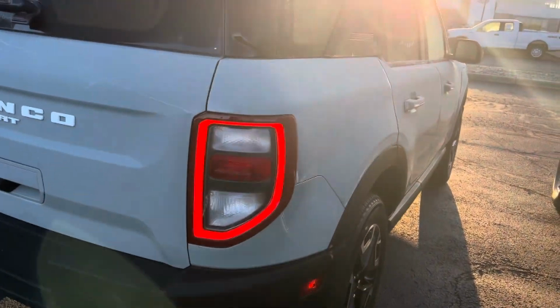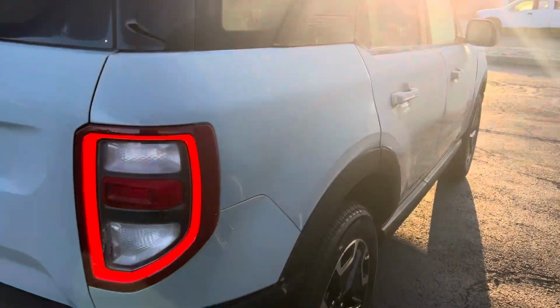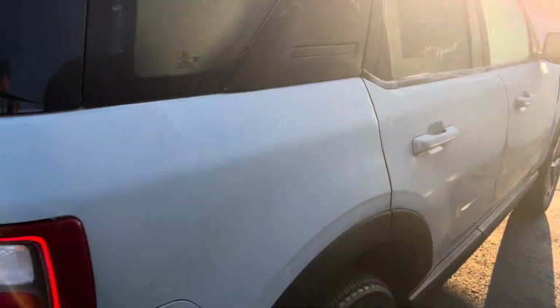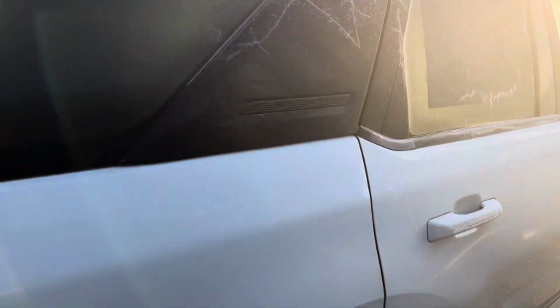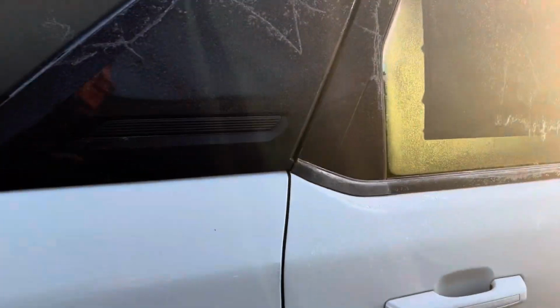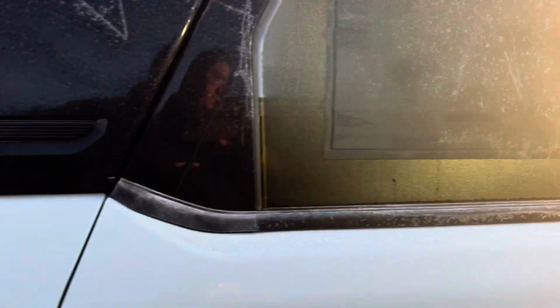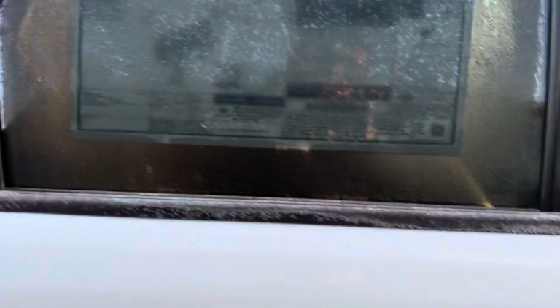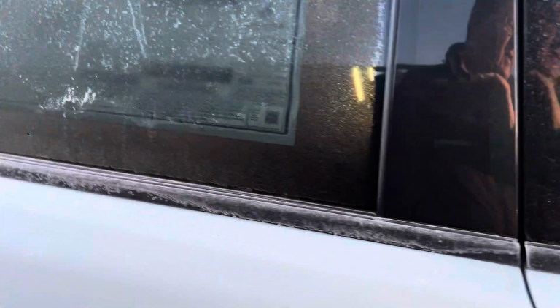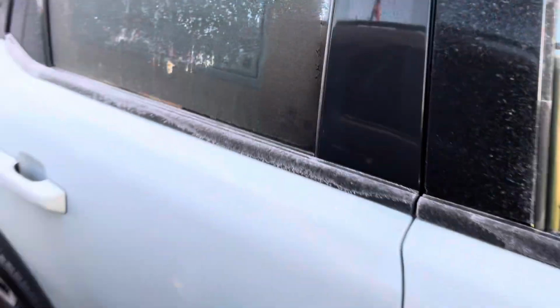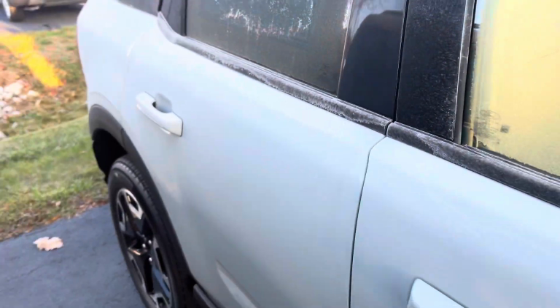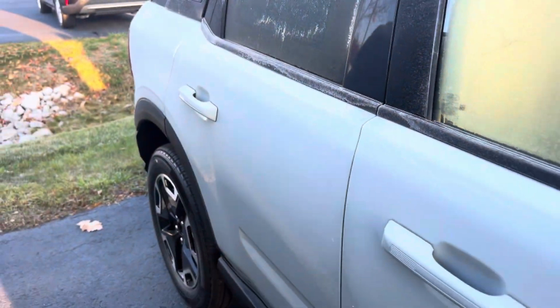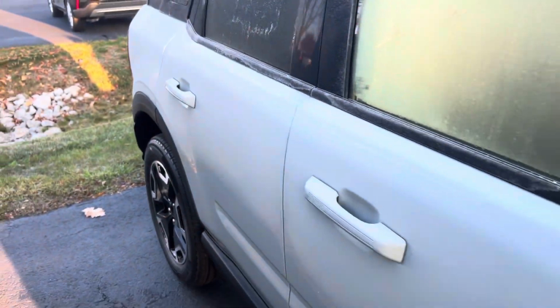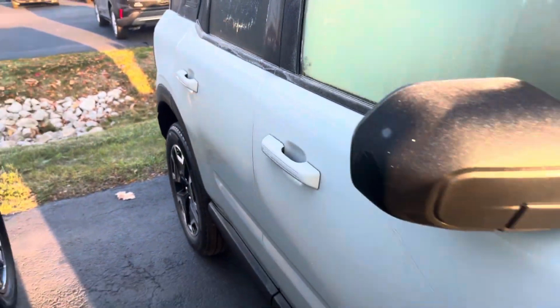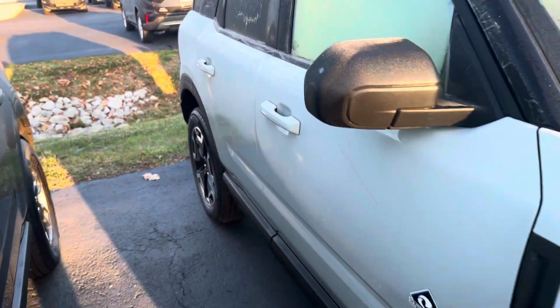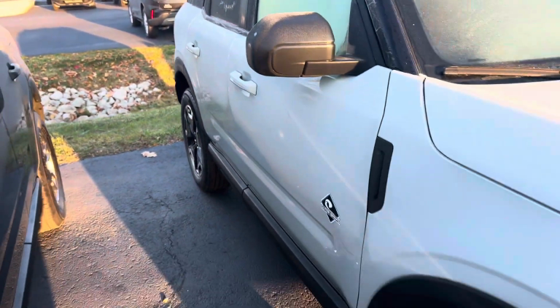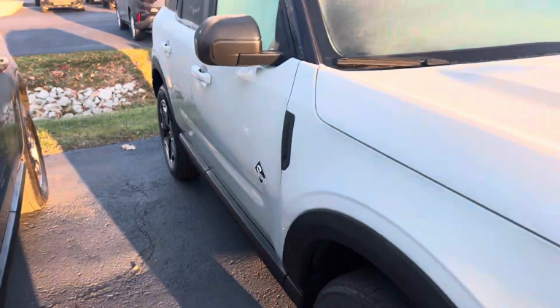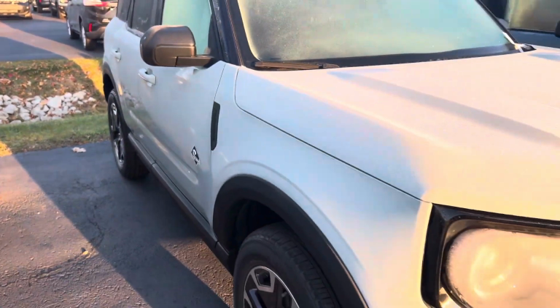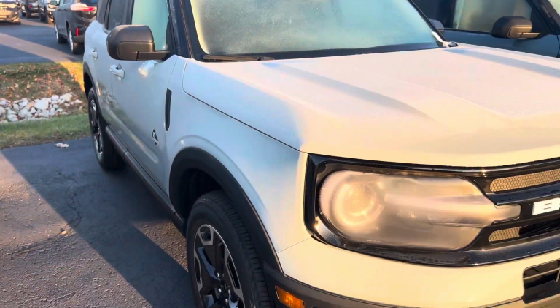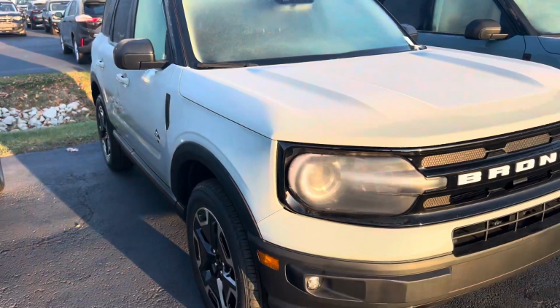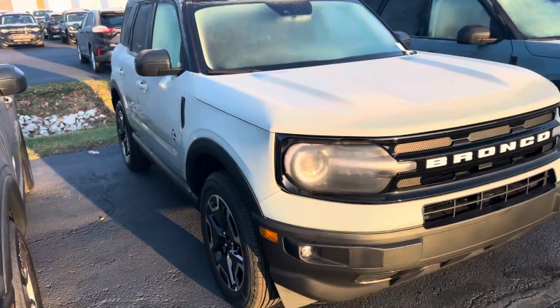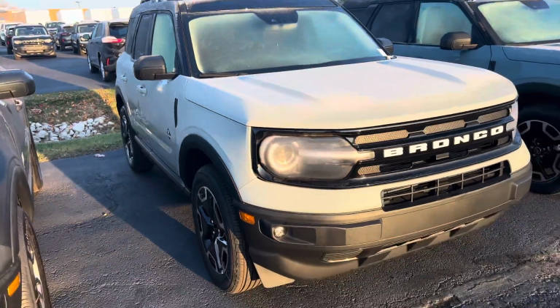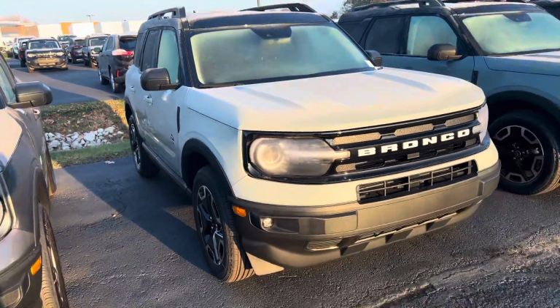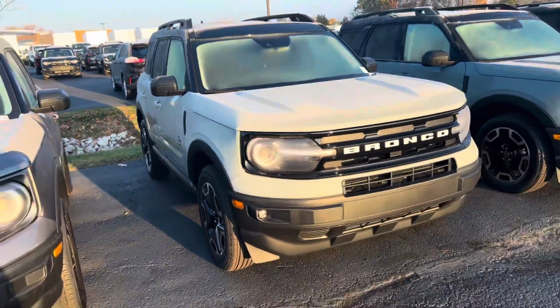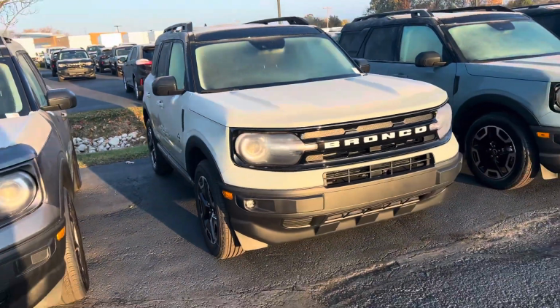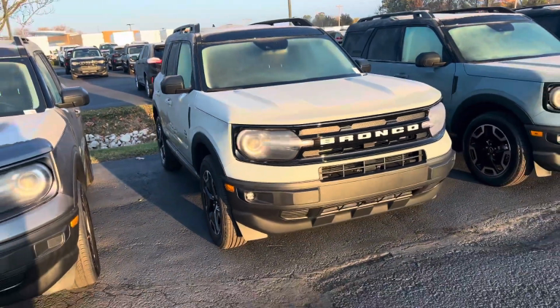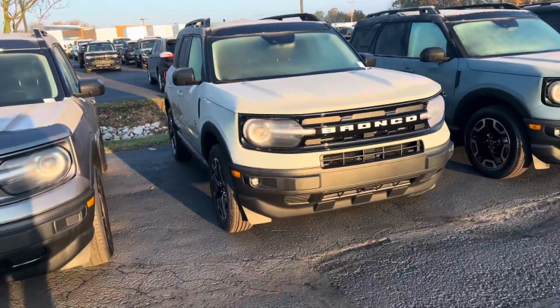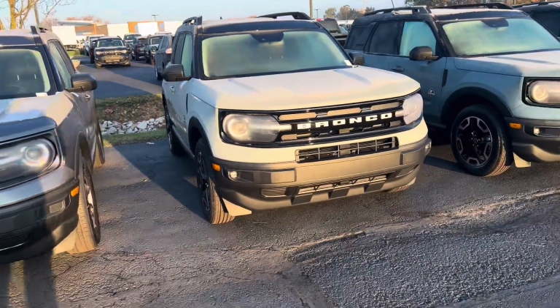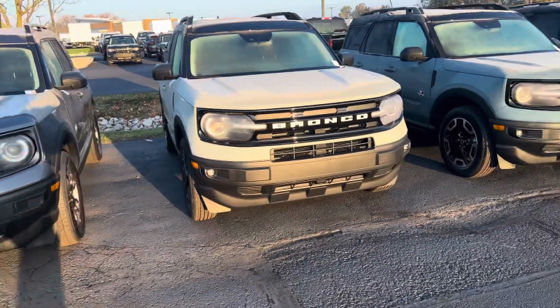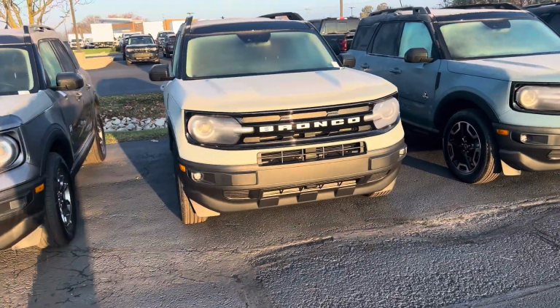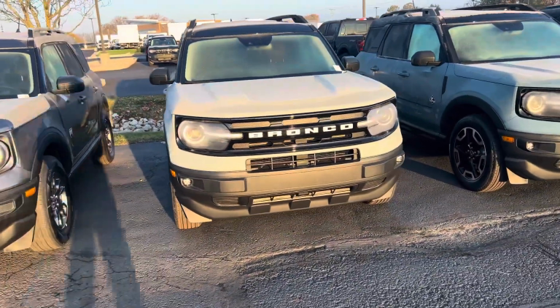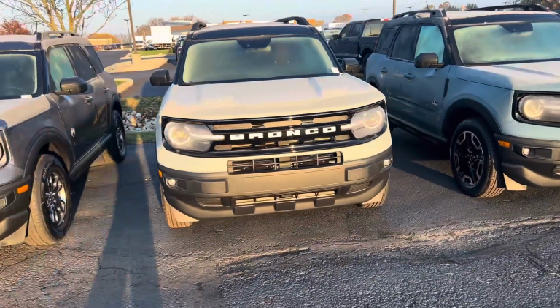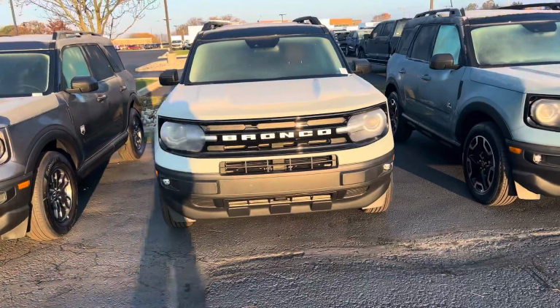I love this Bronco Sport. This is the 2023 version, of course in Outer Banks trim. Again, I am Steve Anger with Balestas Ford. 317-852-2231. Thank you.